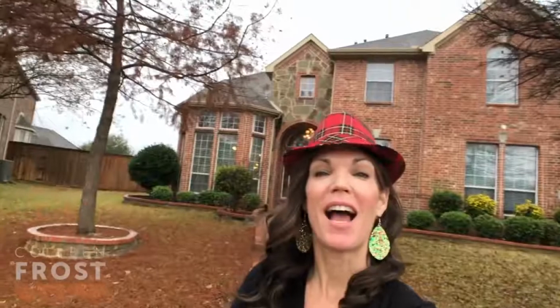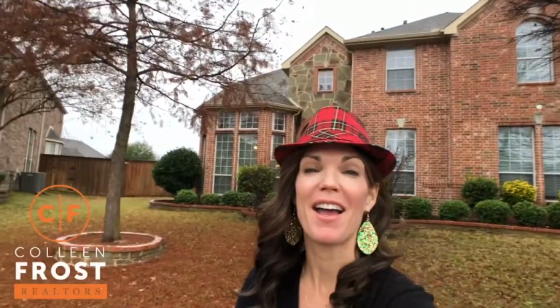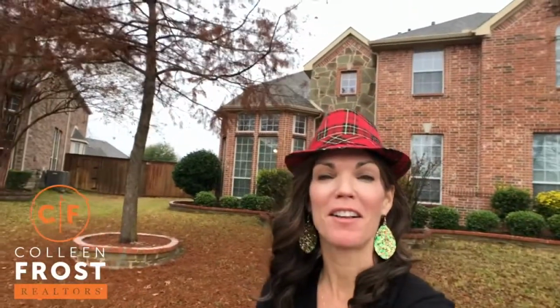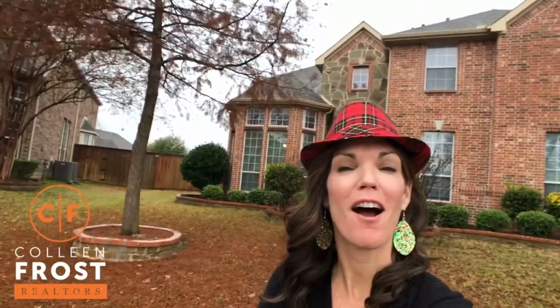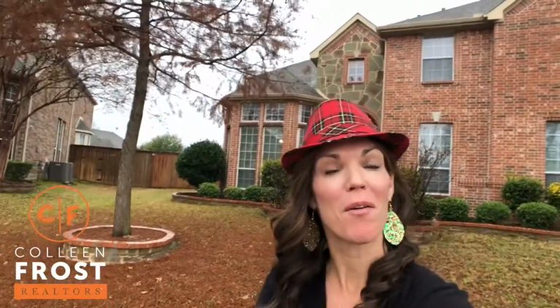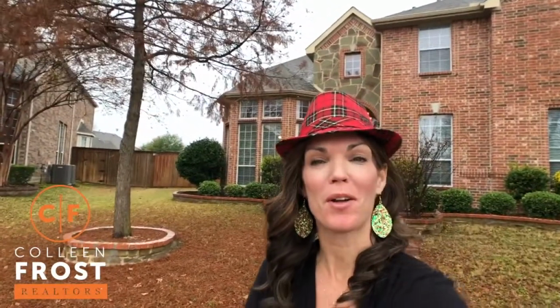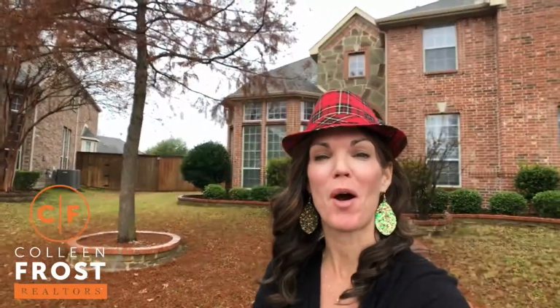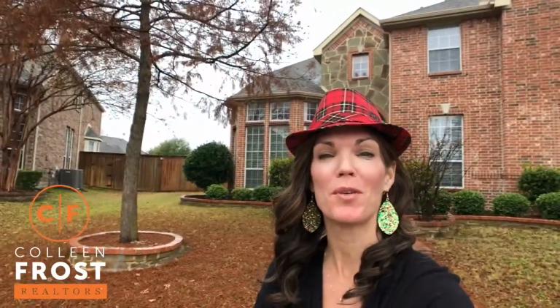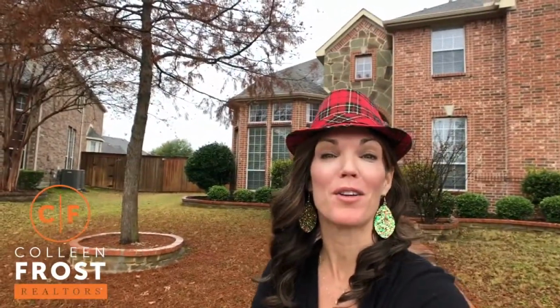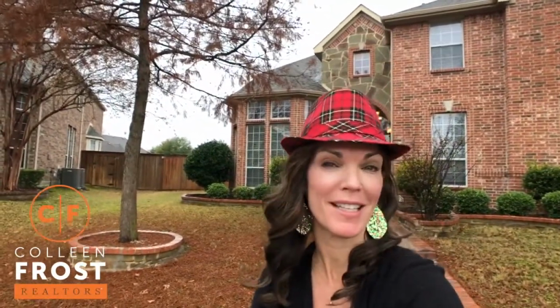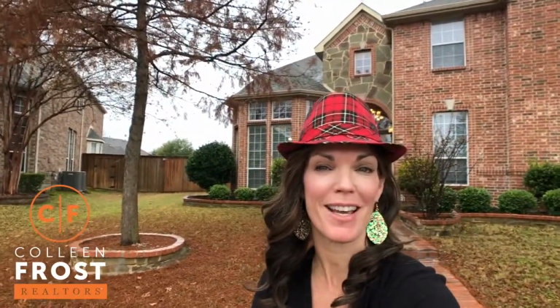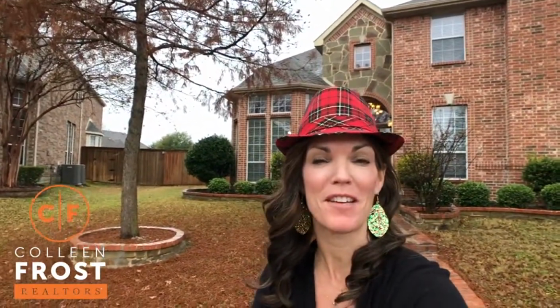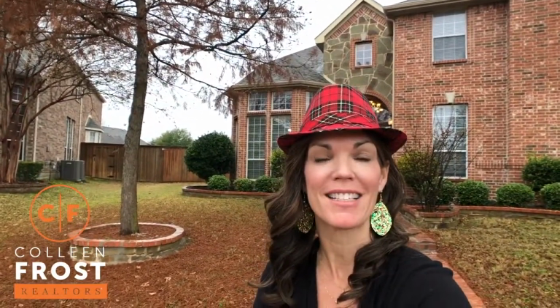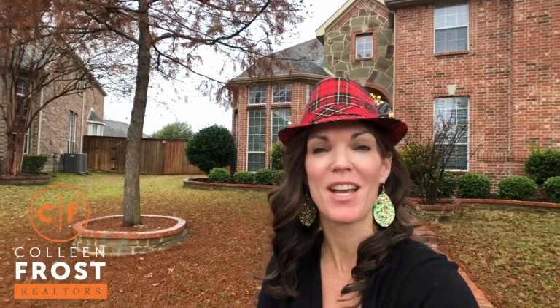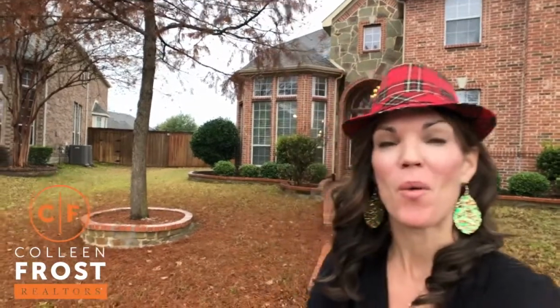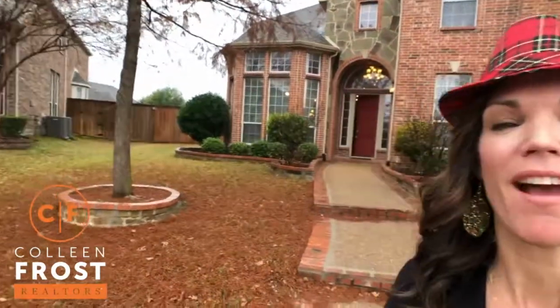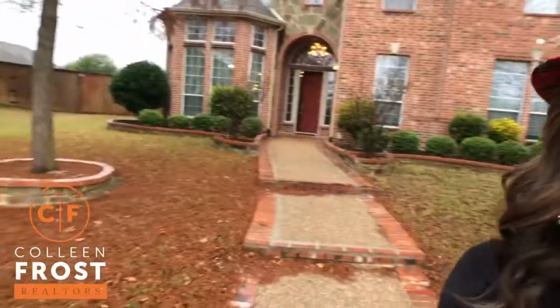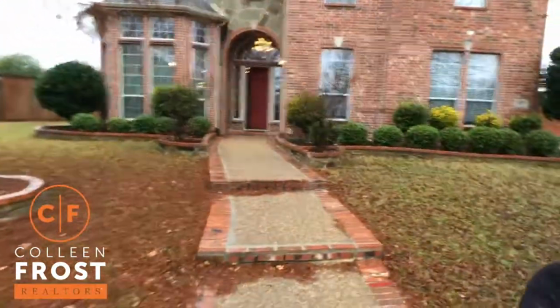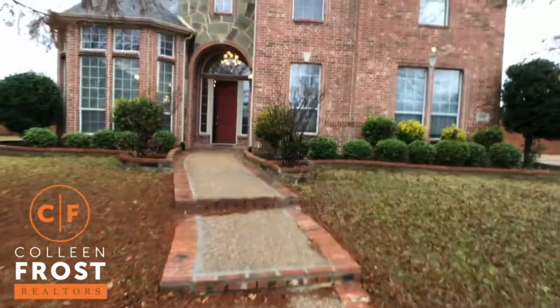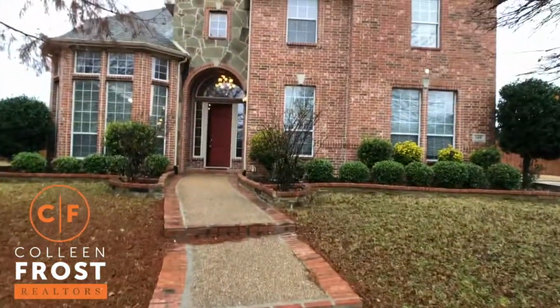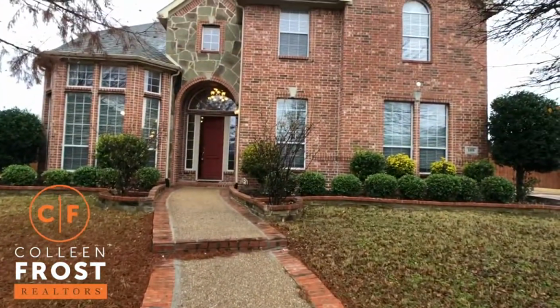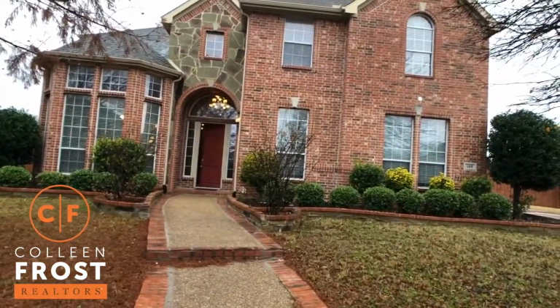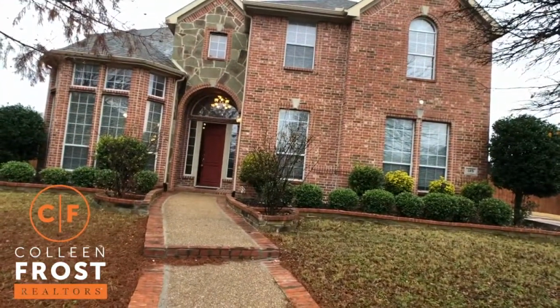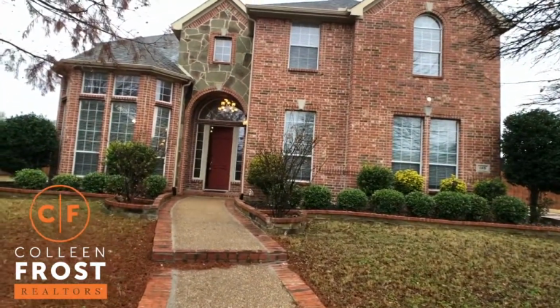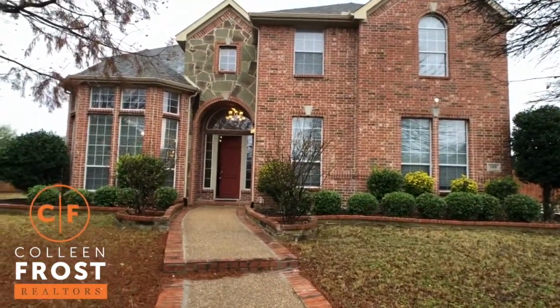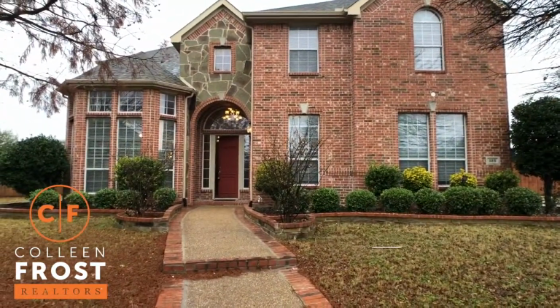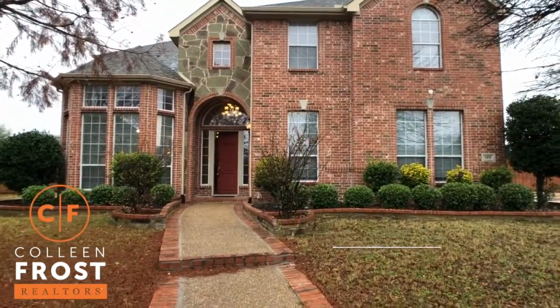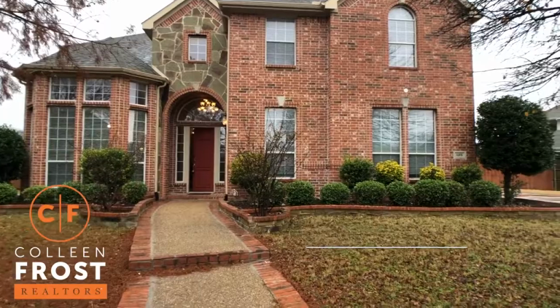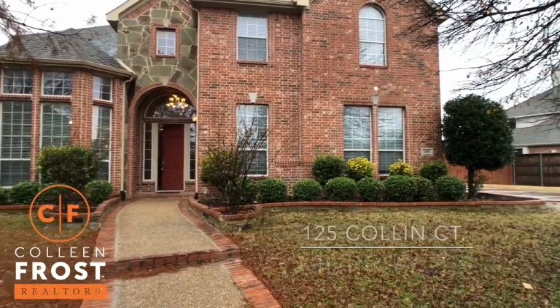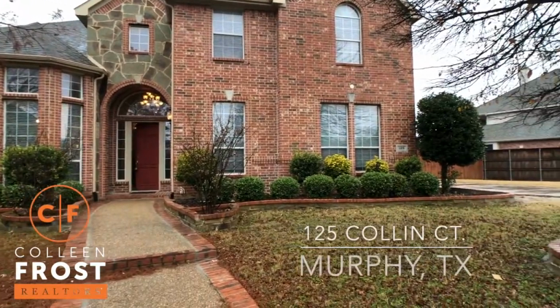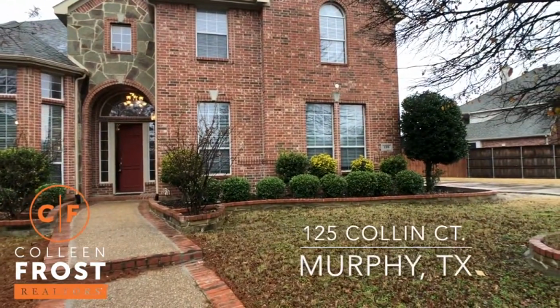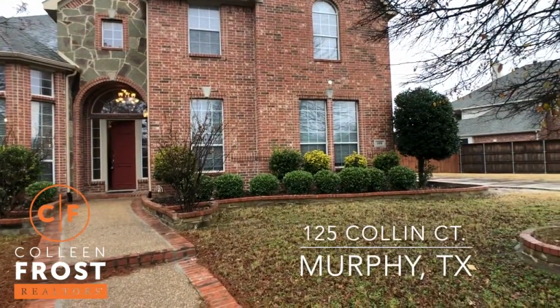Hi, I'm Colleen Frost. I want to welcome you home to our new listing in Murphy, Texas.